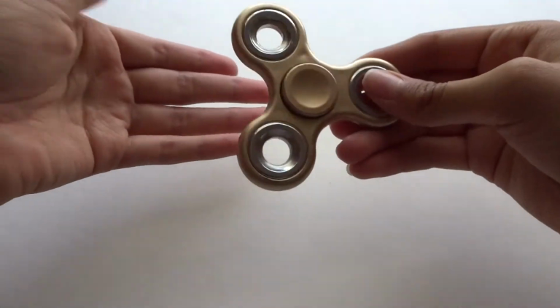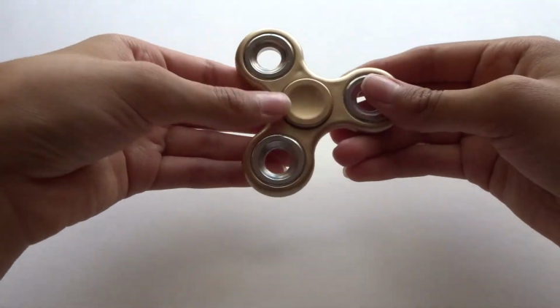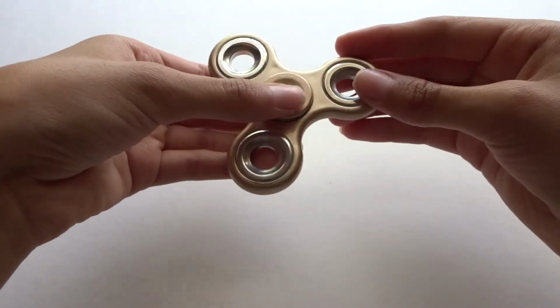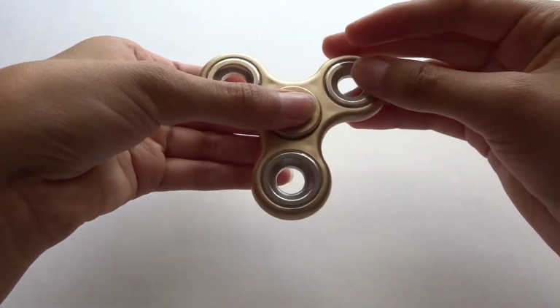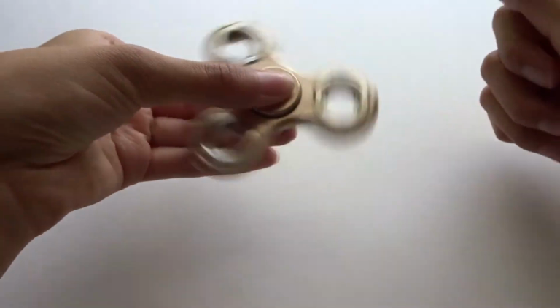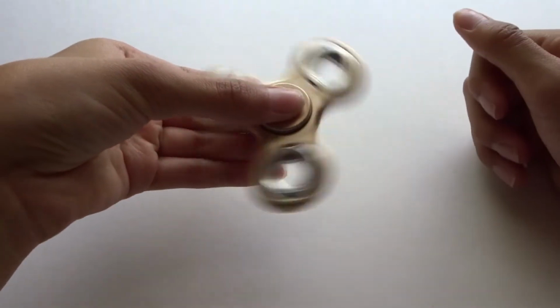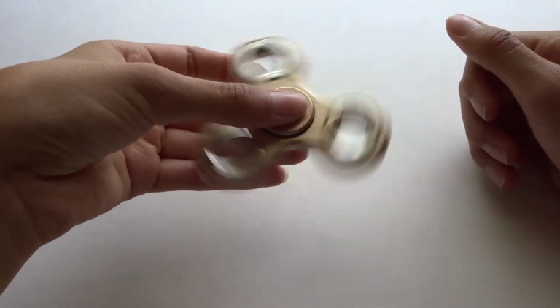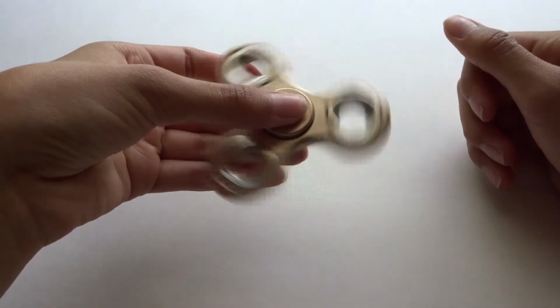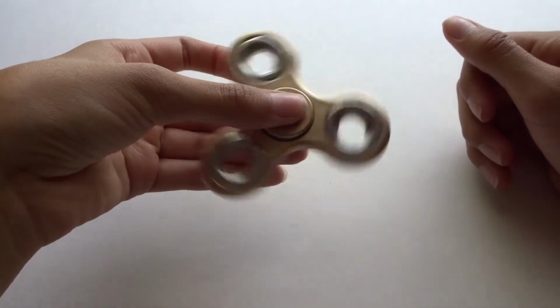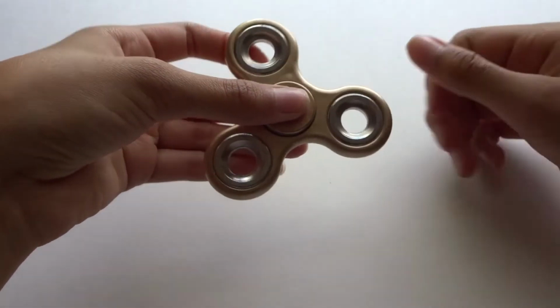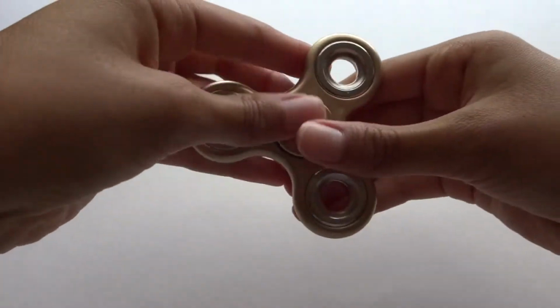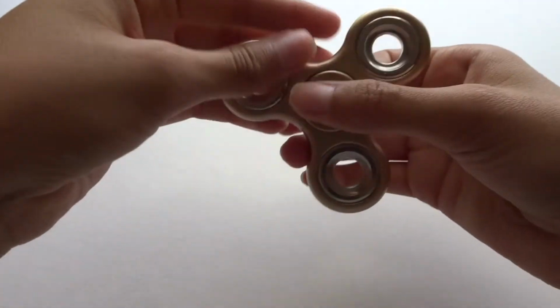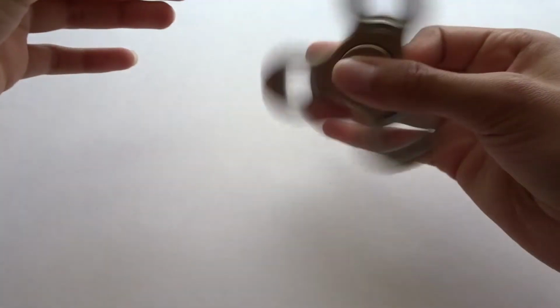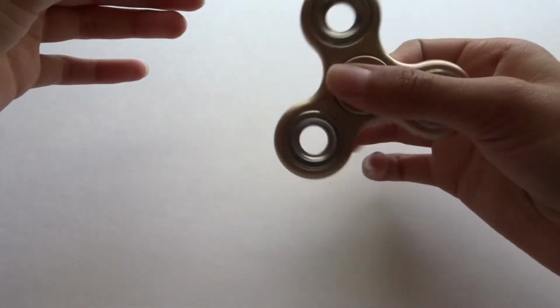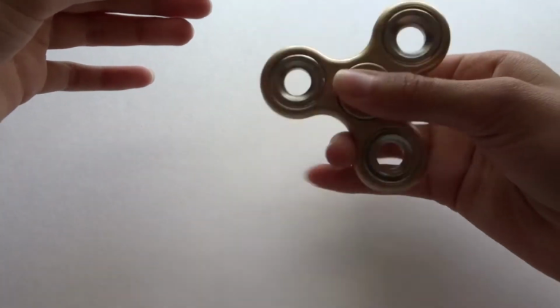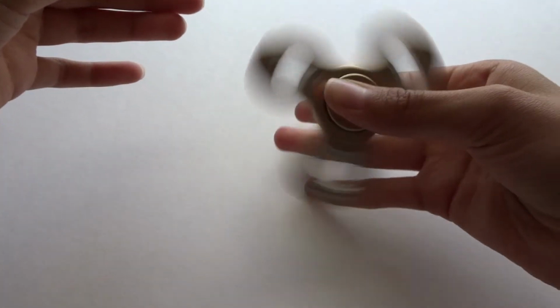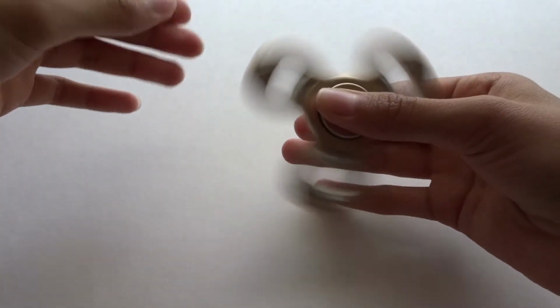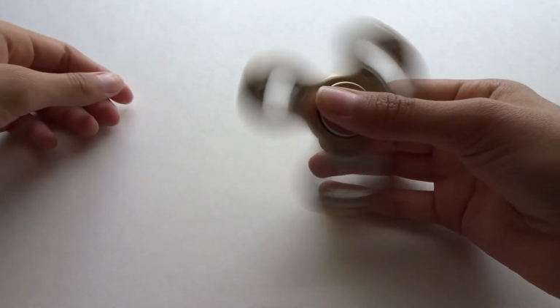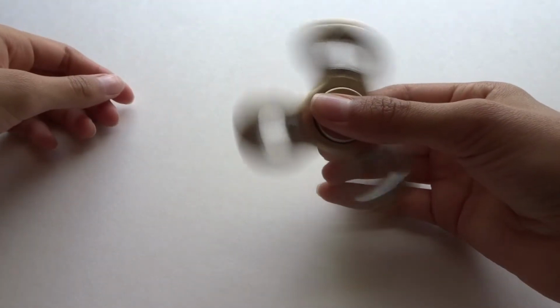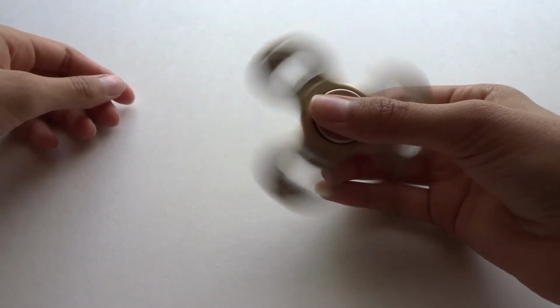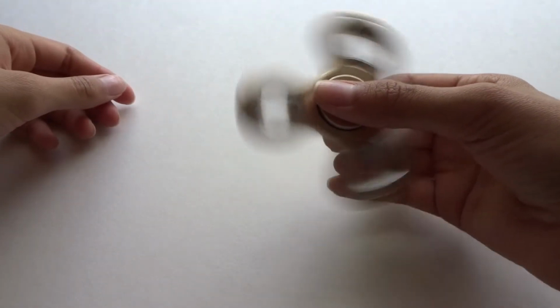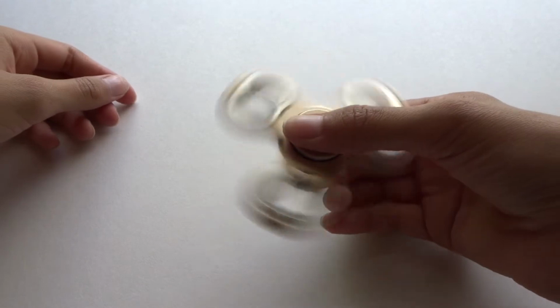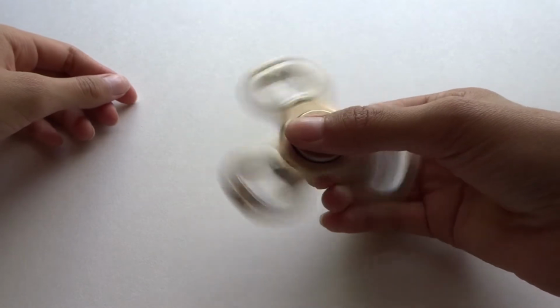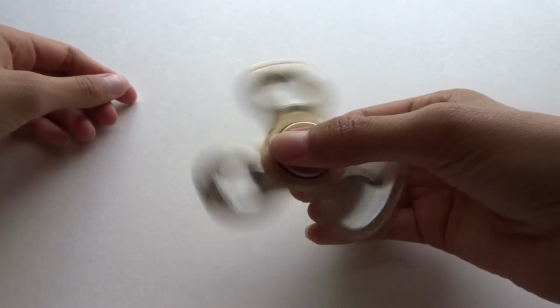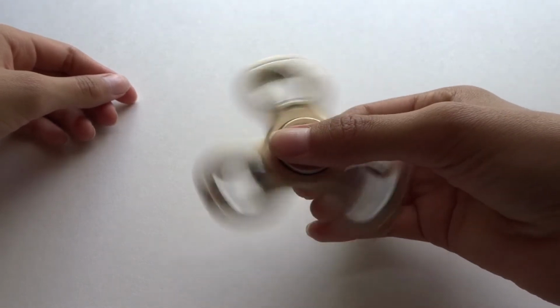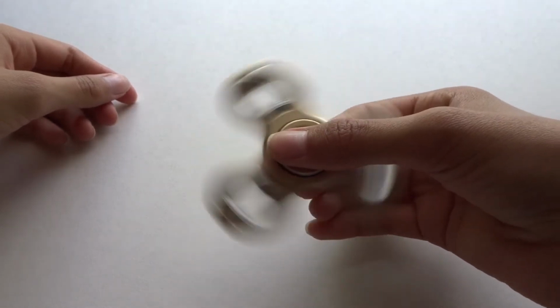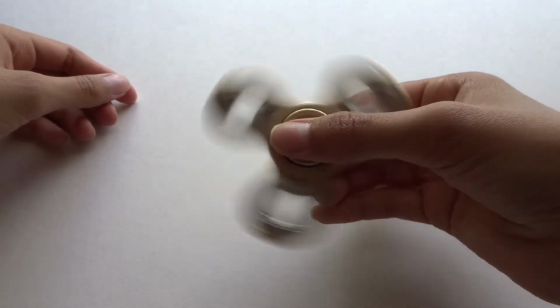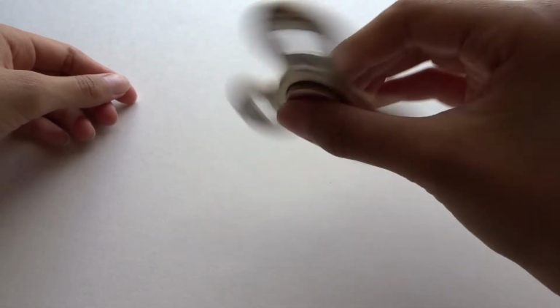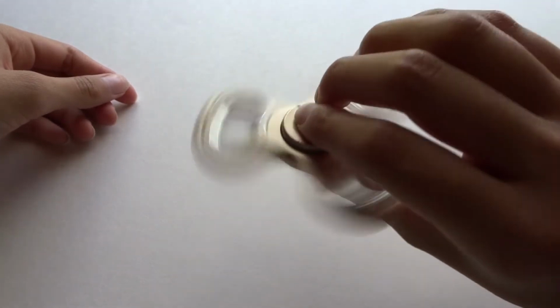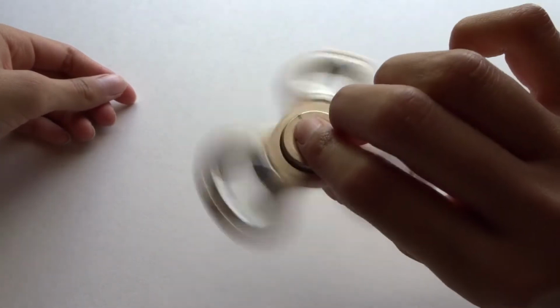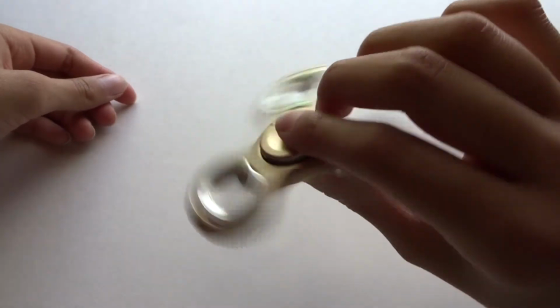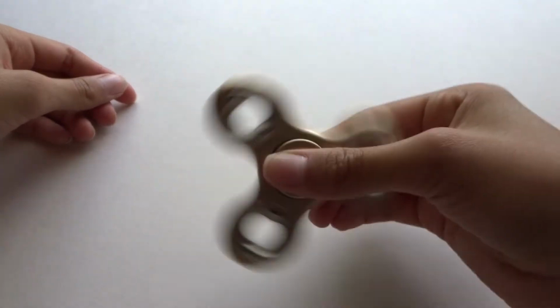This one actually does make a lot of noise and it spins really fast. You can see it makes a lot of noise, but that's not as fast as it can go. This is probably the fastest it can go, and it spins for a really long time.